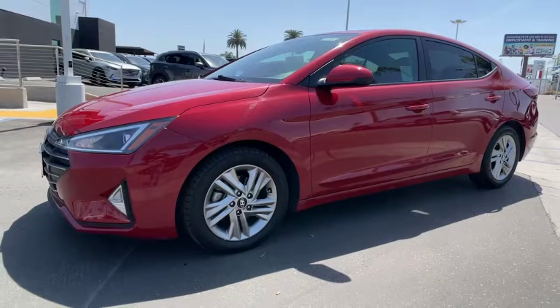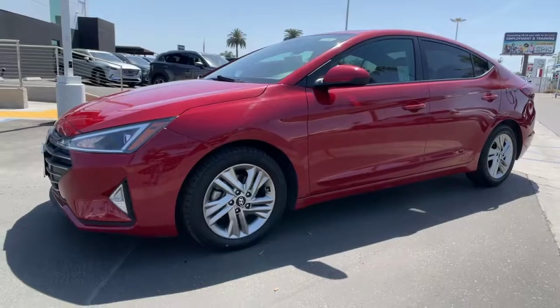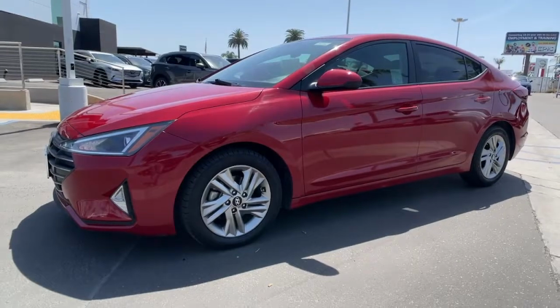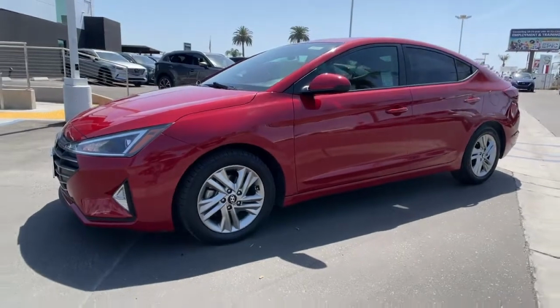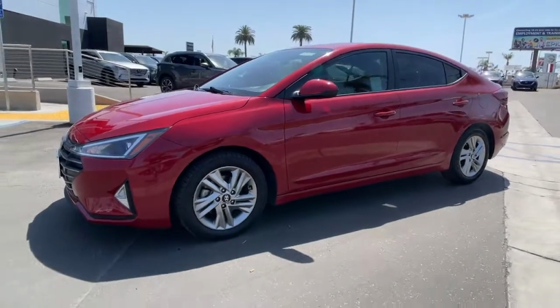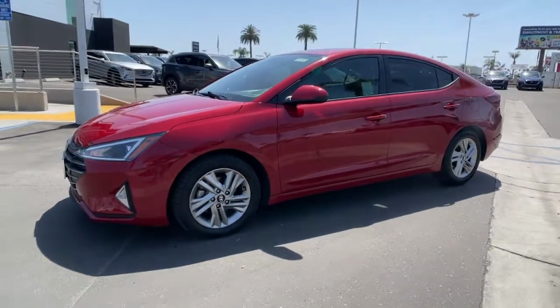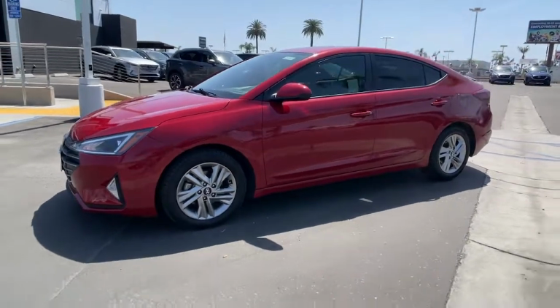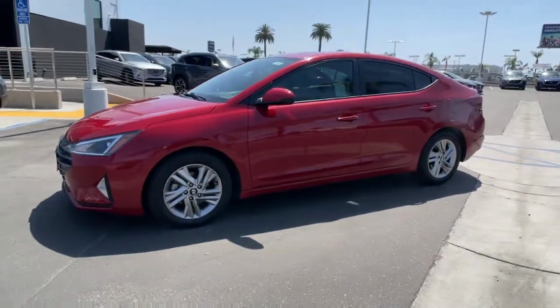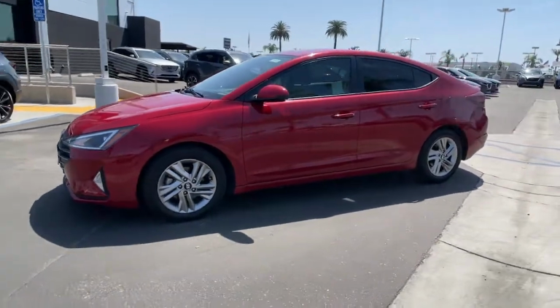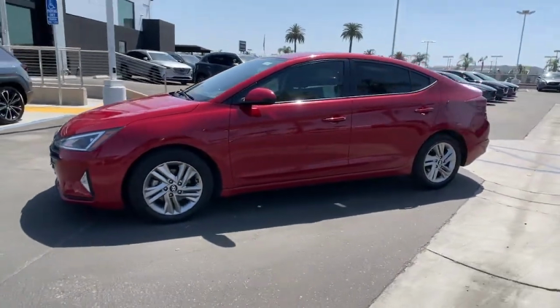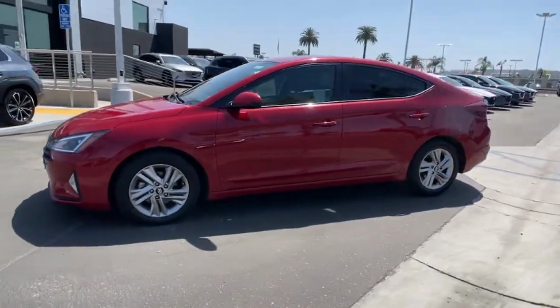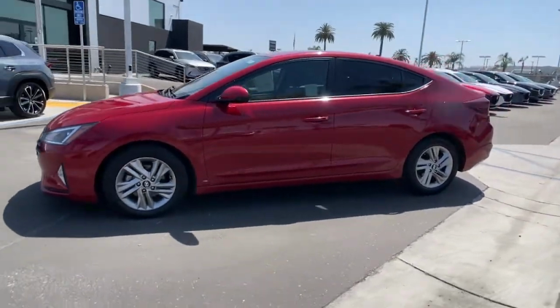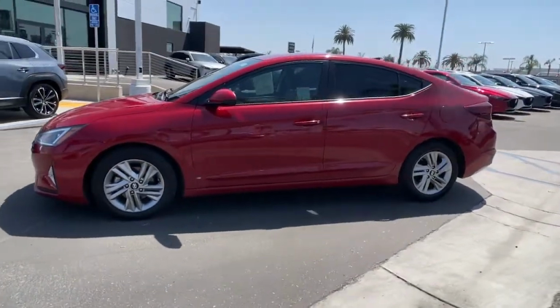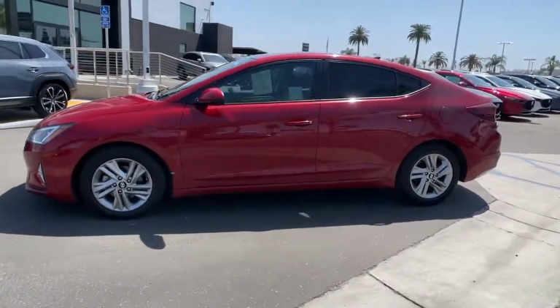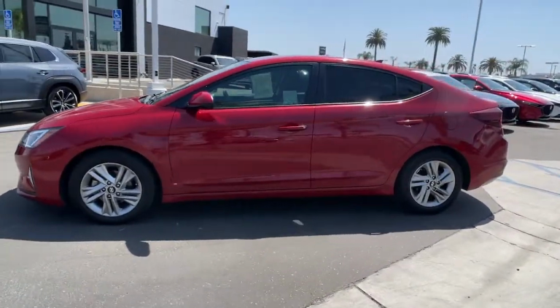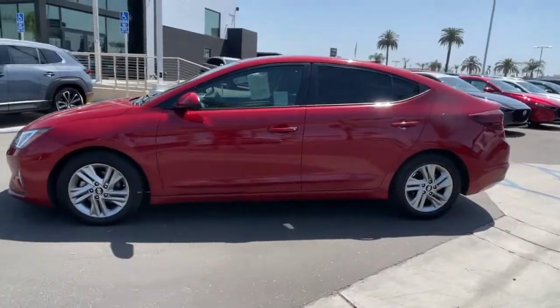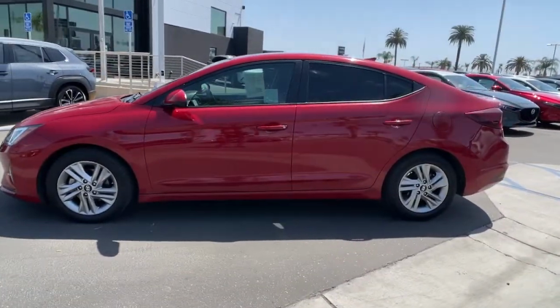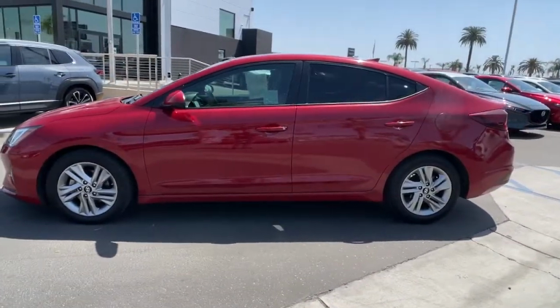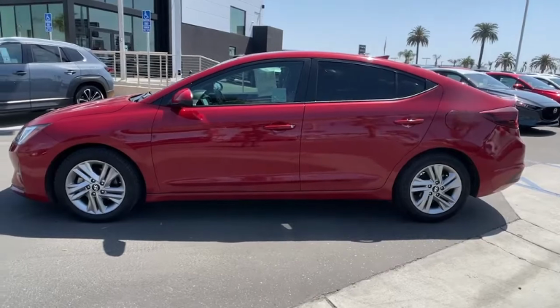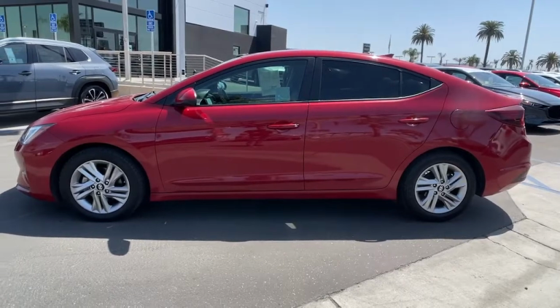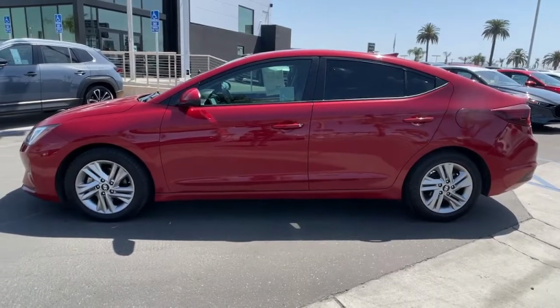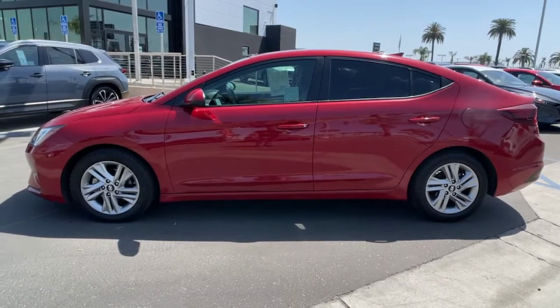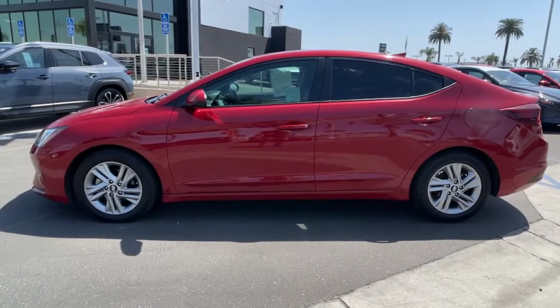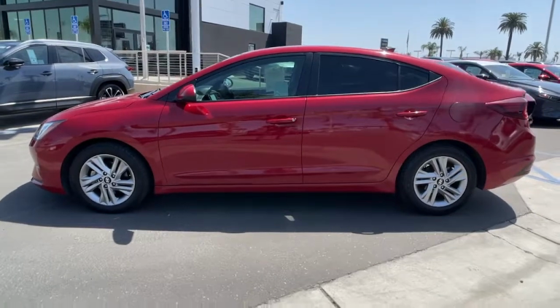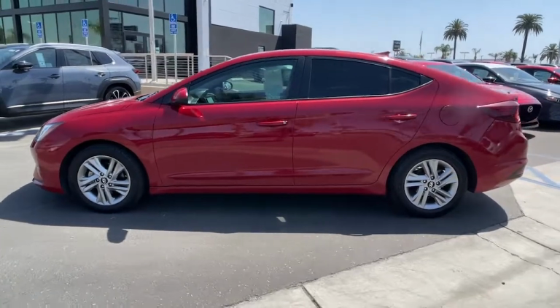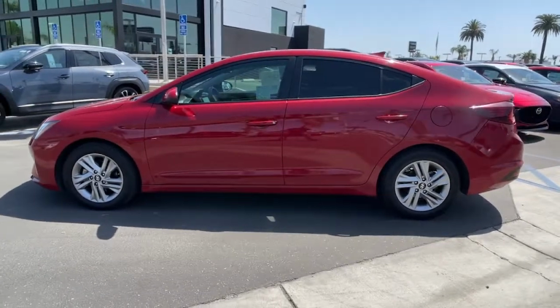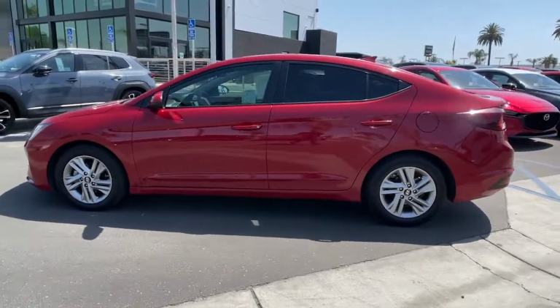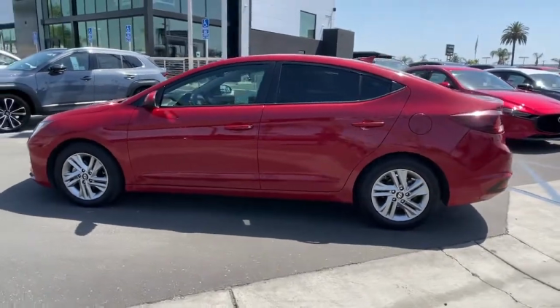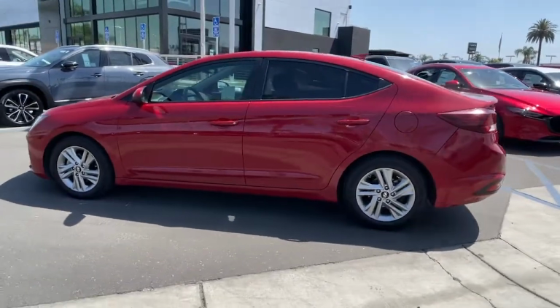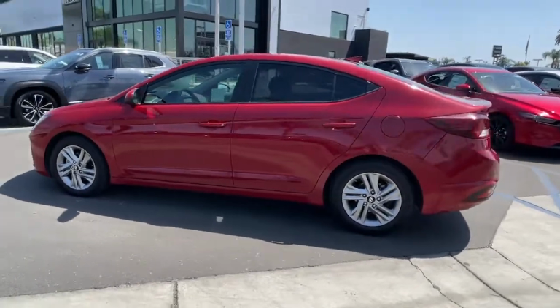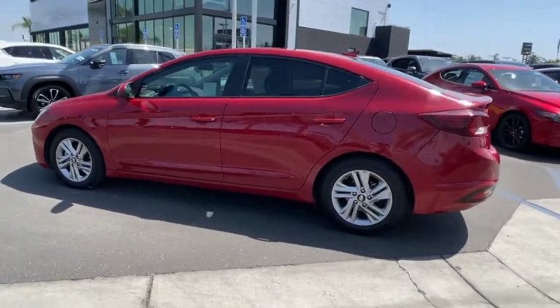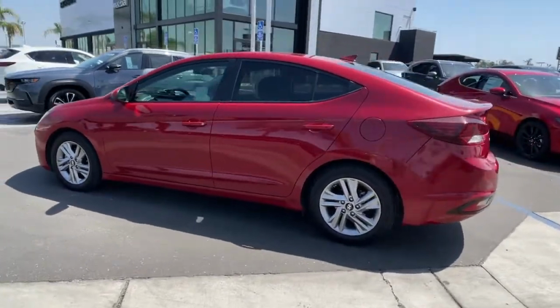Here is a wonderful 2019 Hyundai Elantra. With less than 60,000 miles on the odometer, this vehicle provides excellent value.